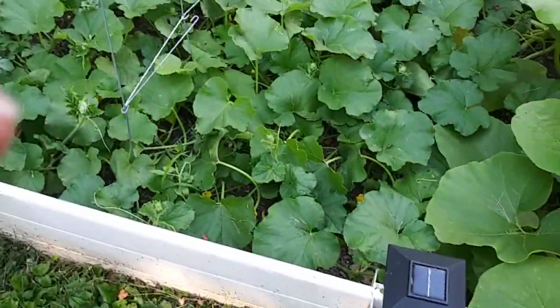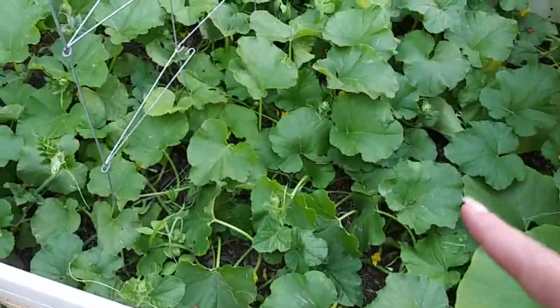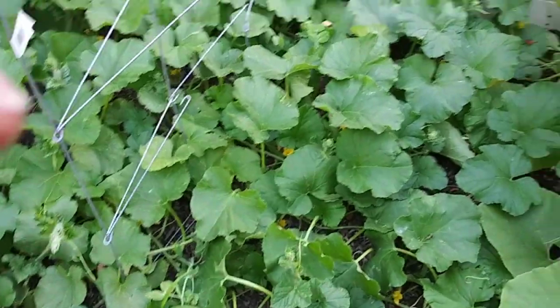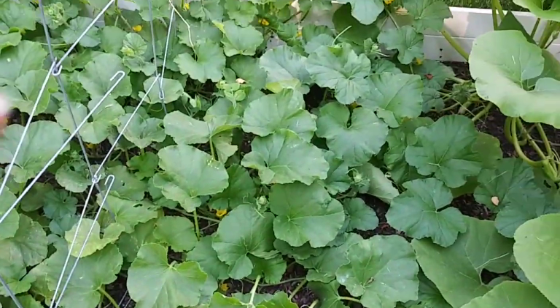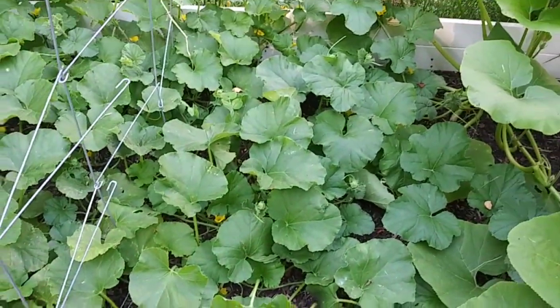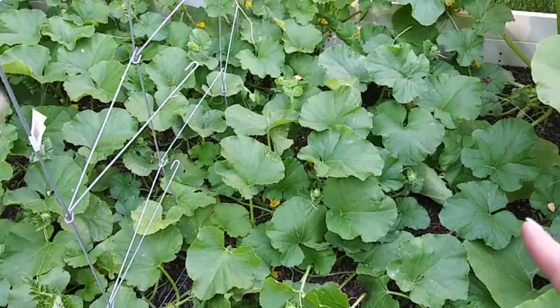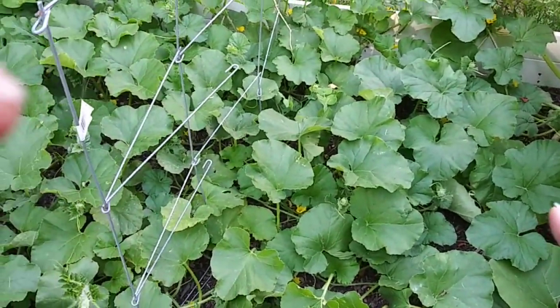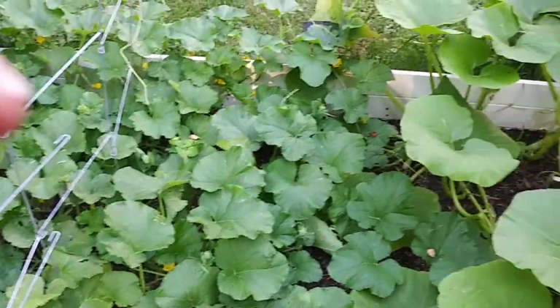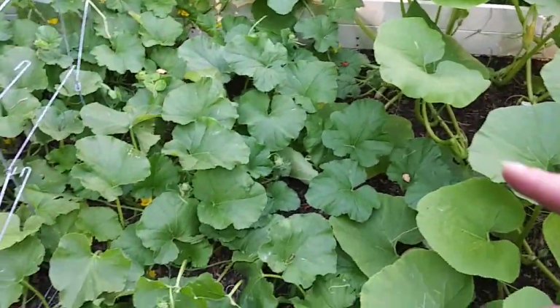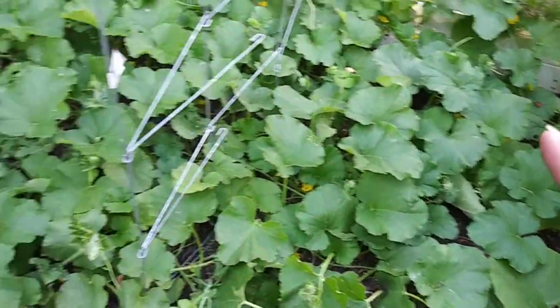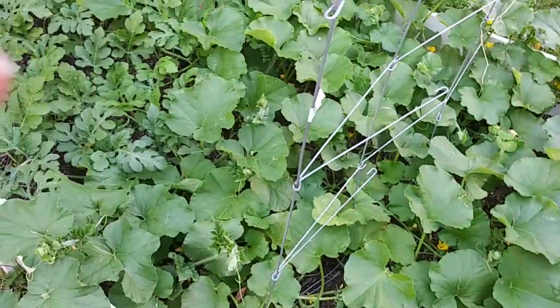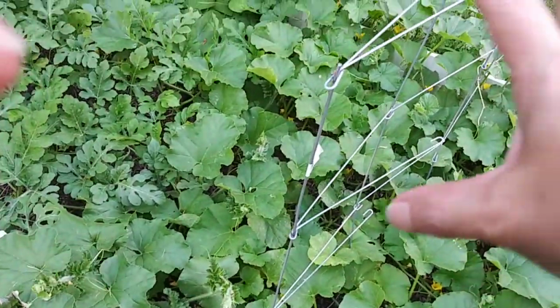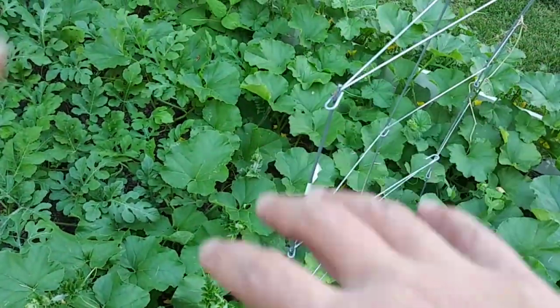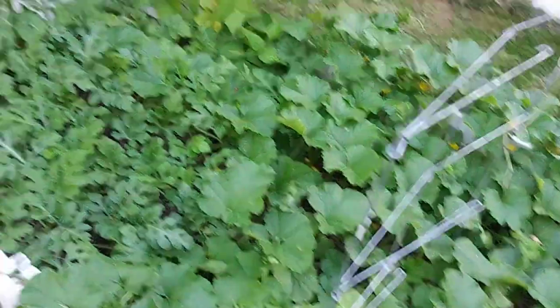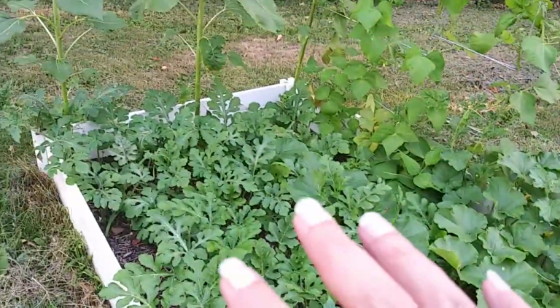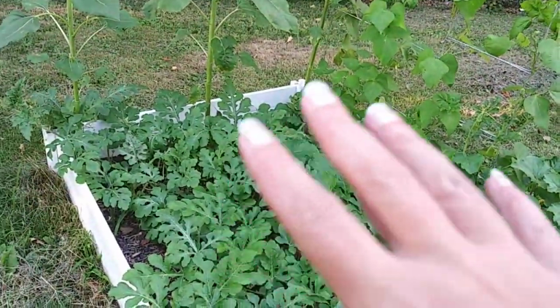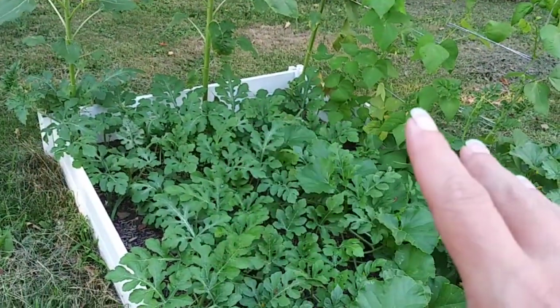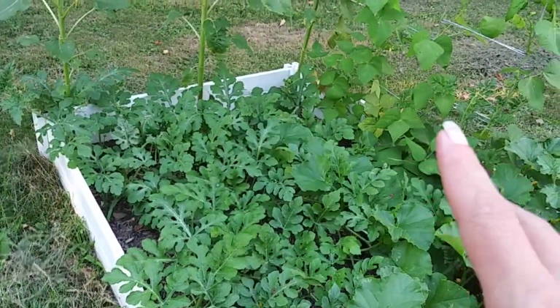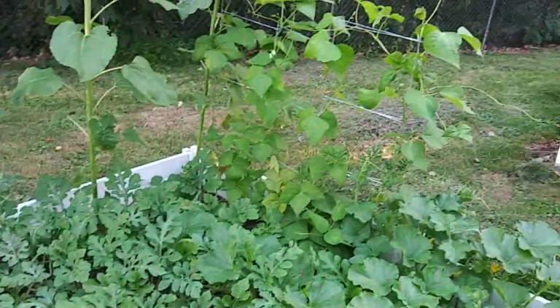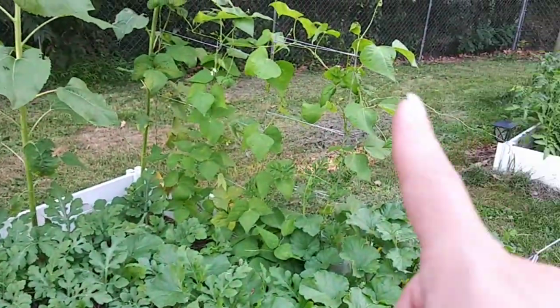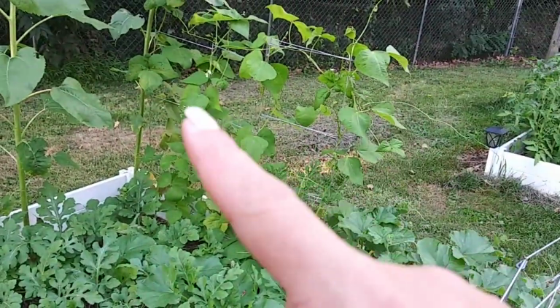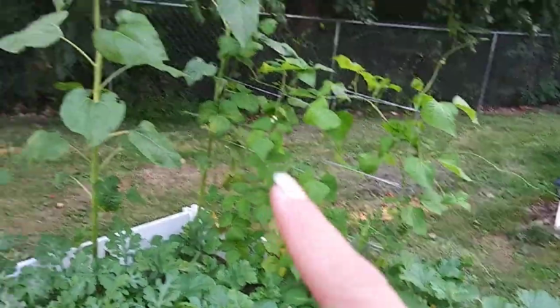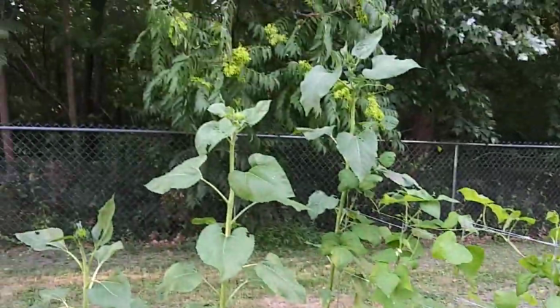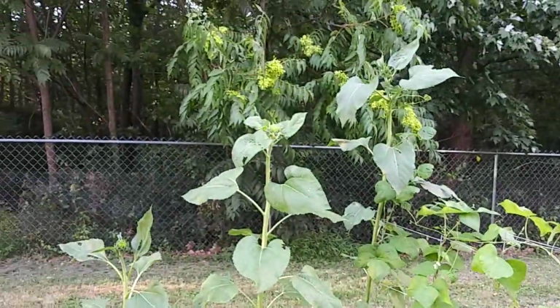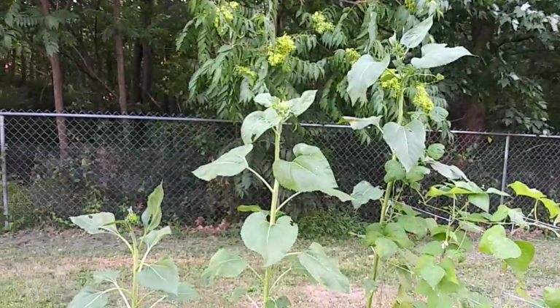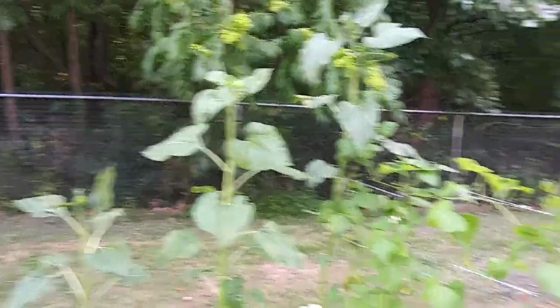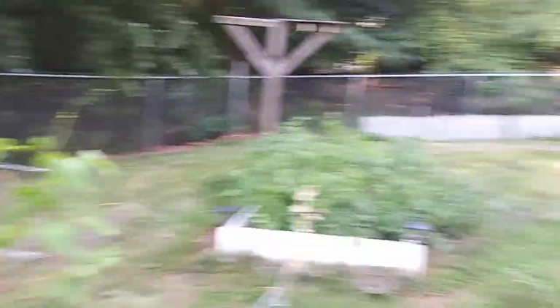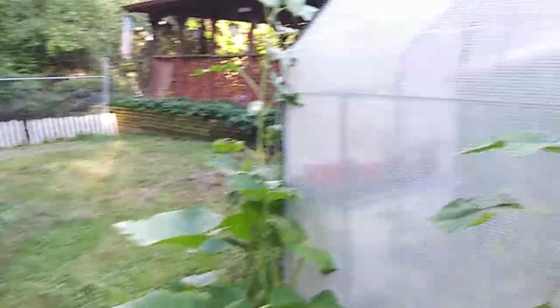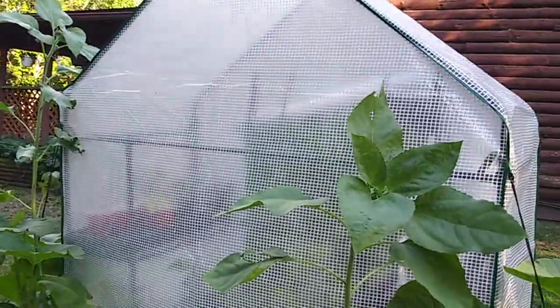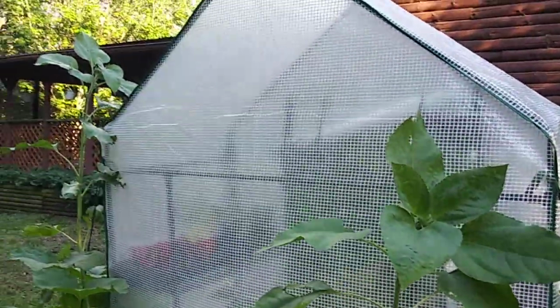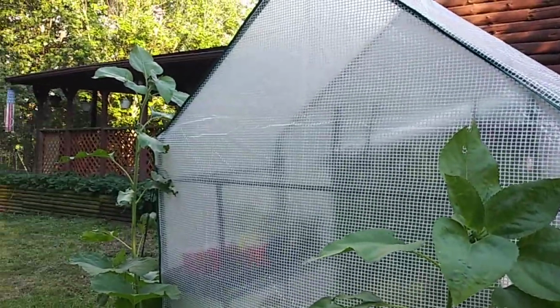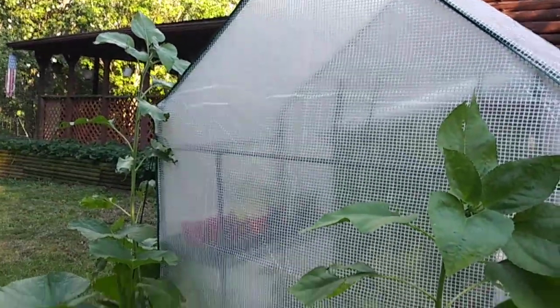We've got four pumpkins in here, and then we've got cantaloupe, and then we've got watermelon. Green beans. The sunflowers are getting really, really big.